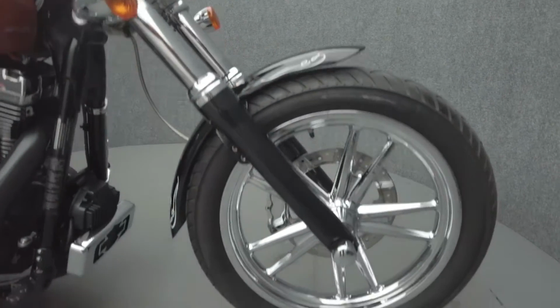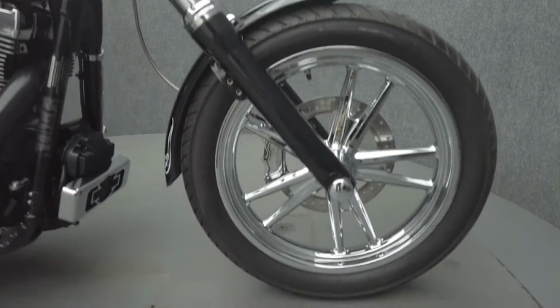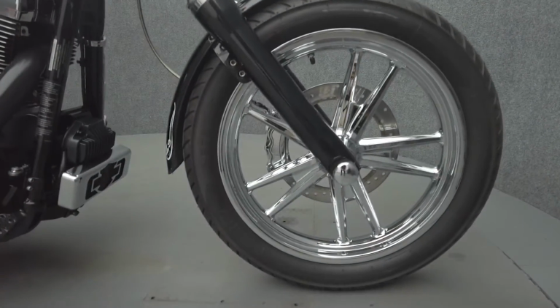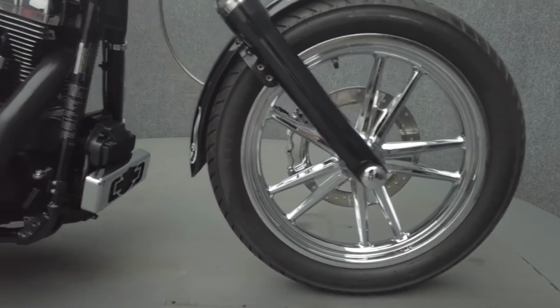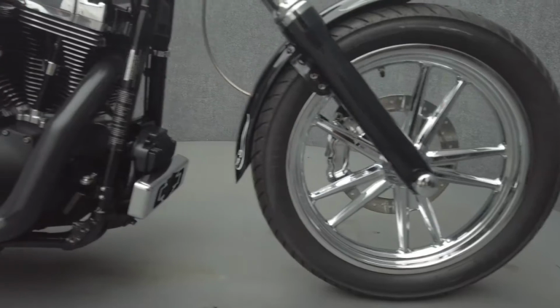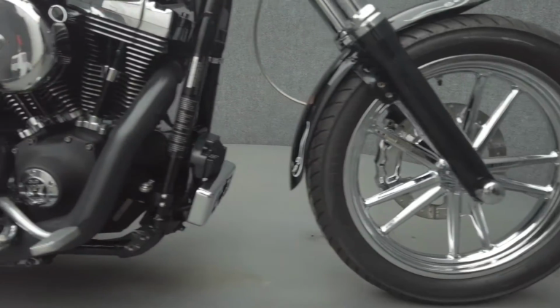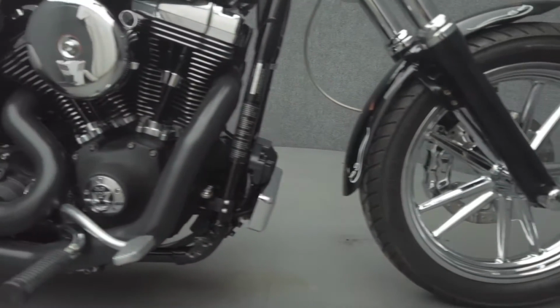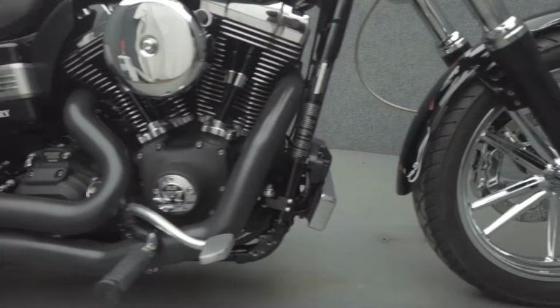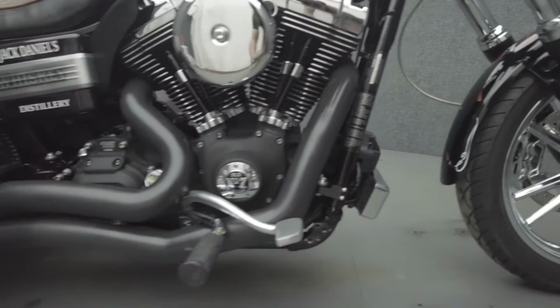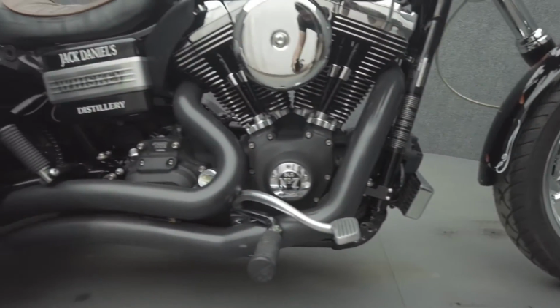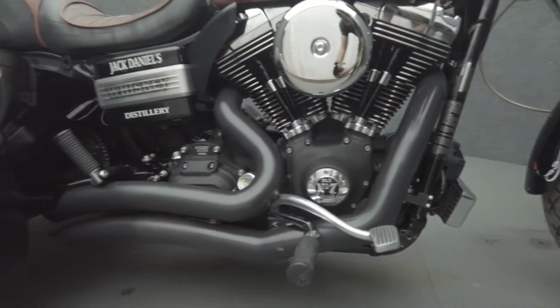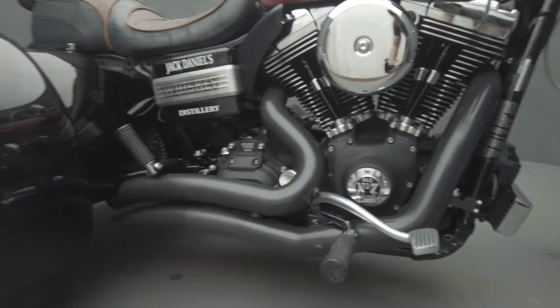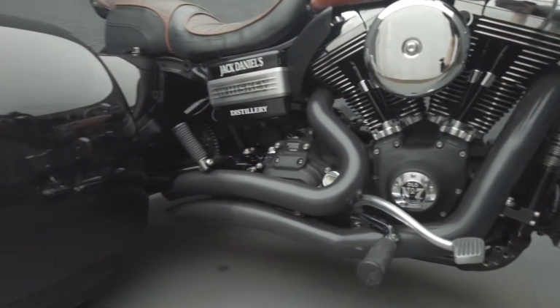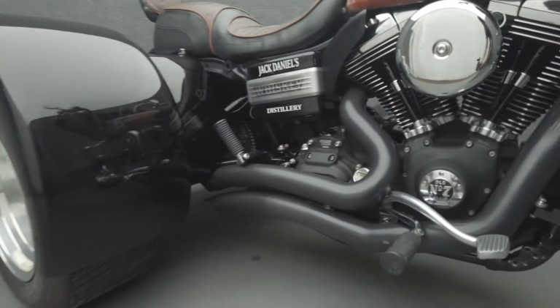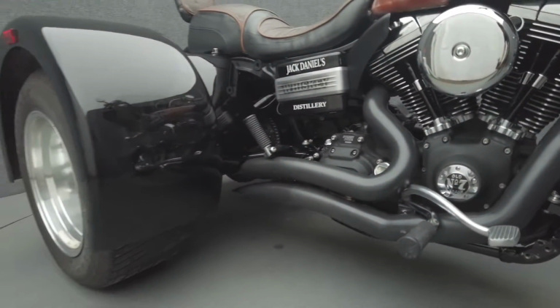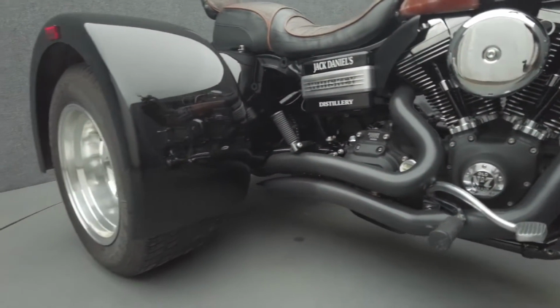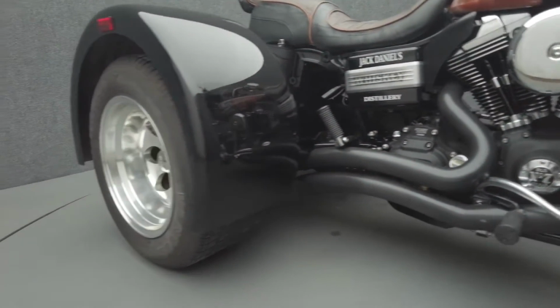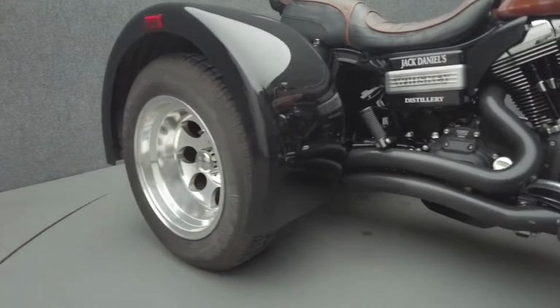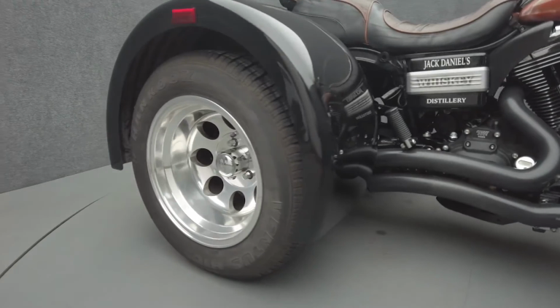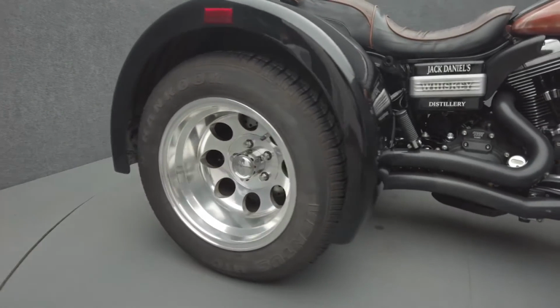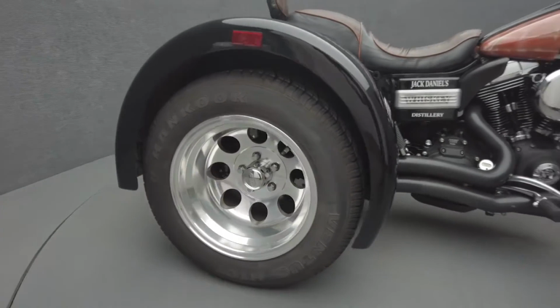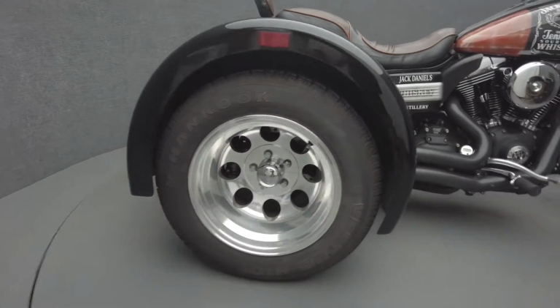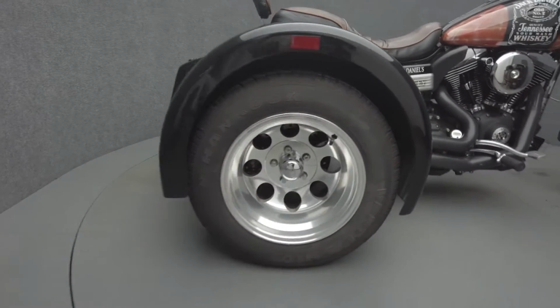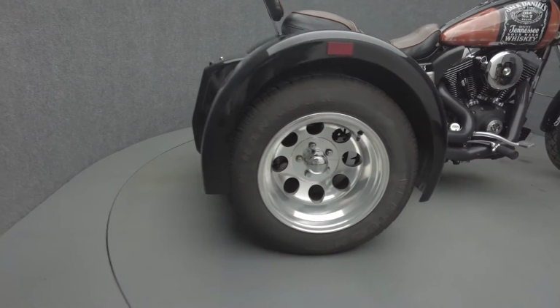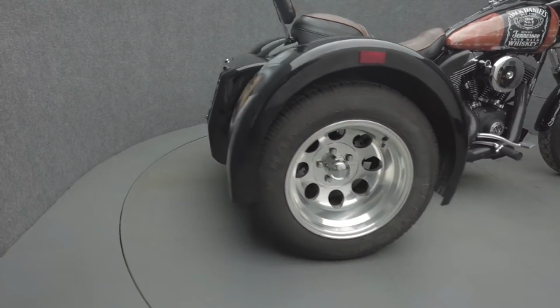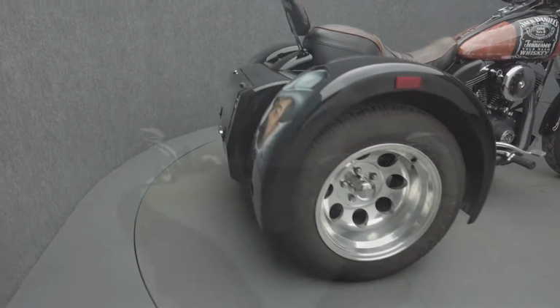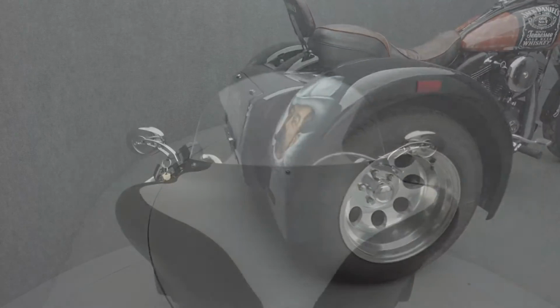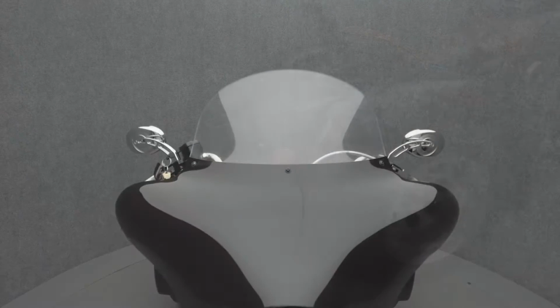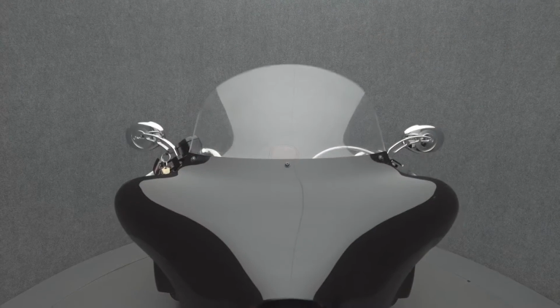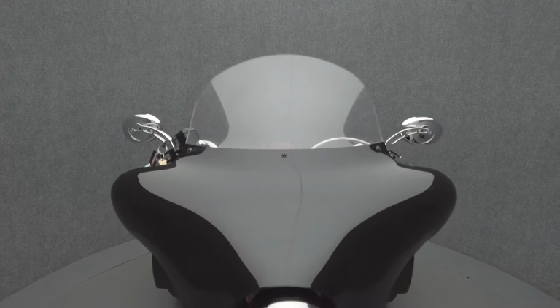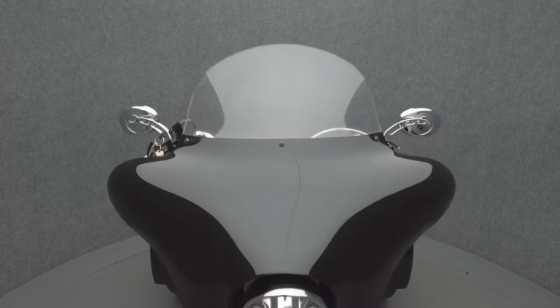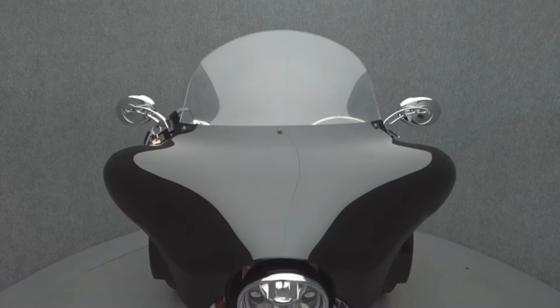Additional upgrades include horn-mounted cooling fans, LED headlight, front axle caps, chrome calipers, LED gauge cluster, fuel tank caps, Jack Daniels Hanover riser label, gear shift indicator, chrome radiator guard, grips, and chrome switch housings.